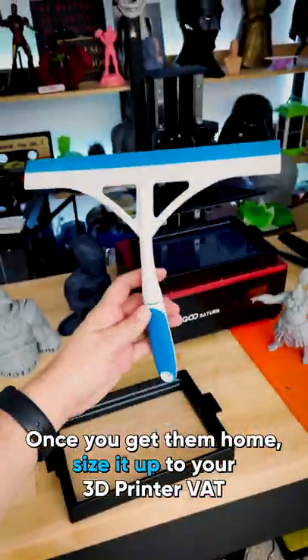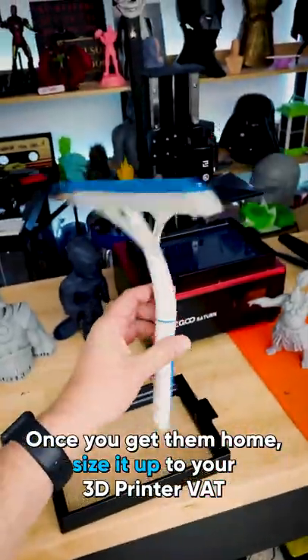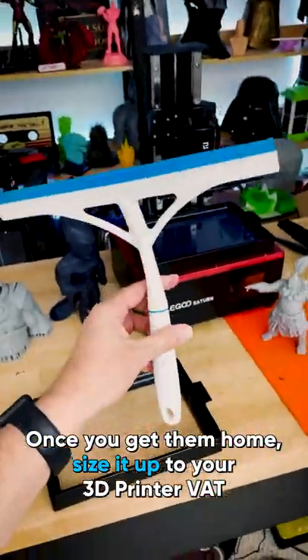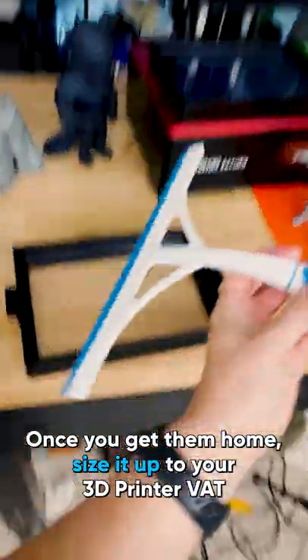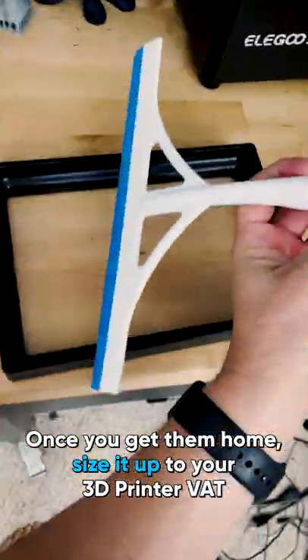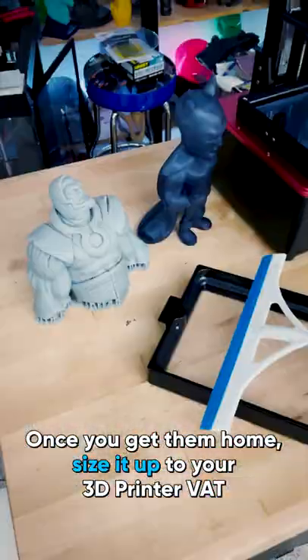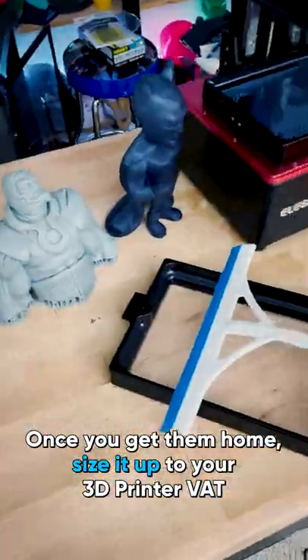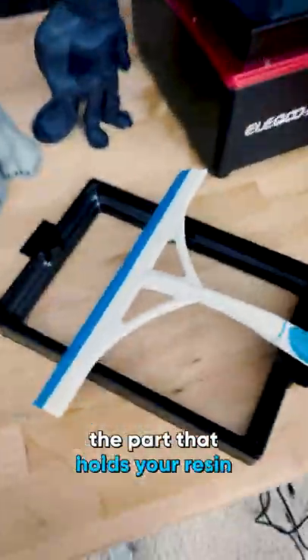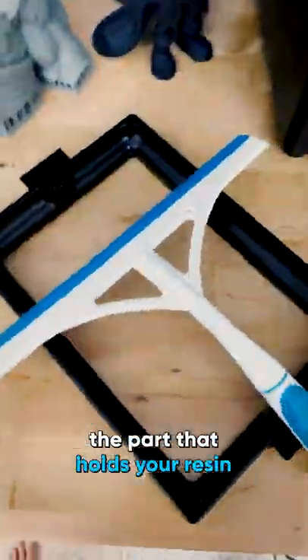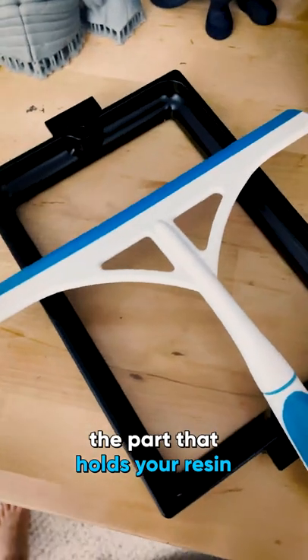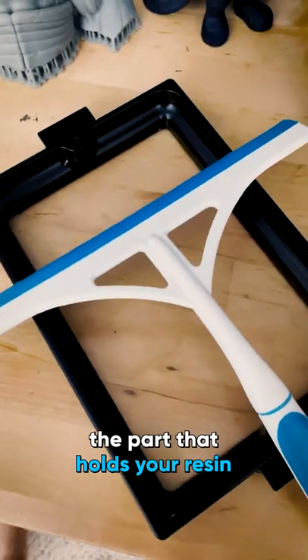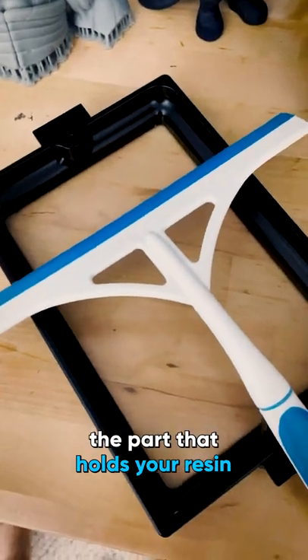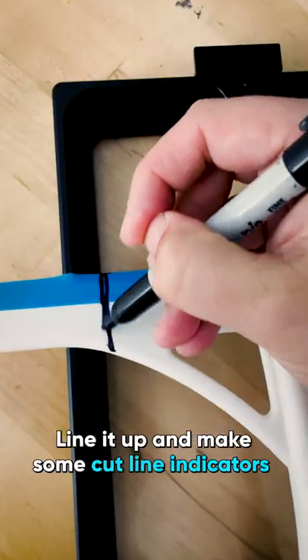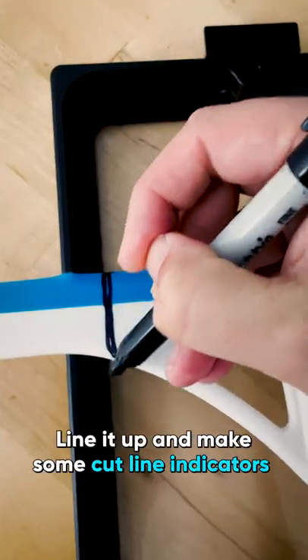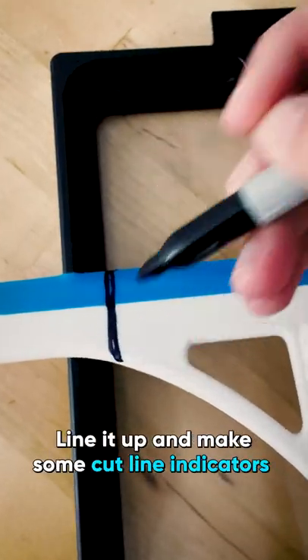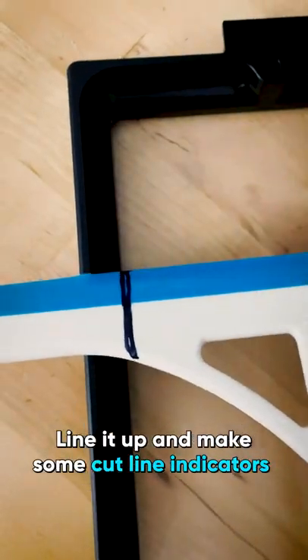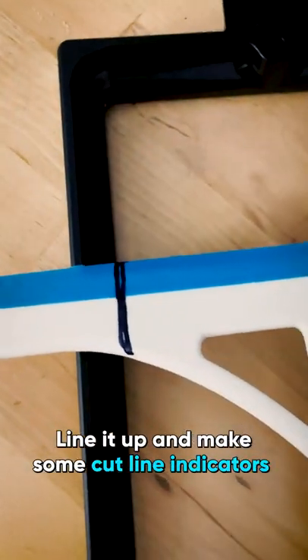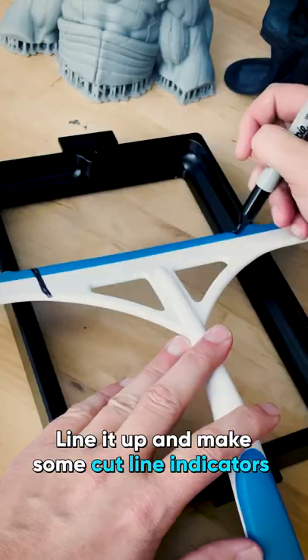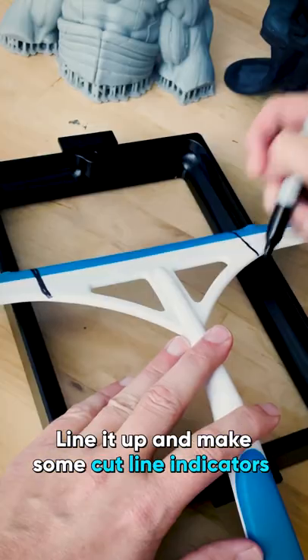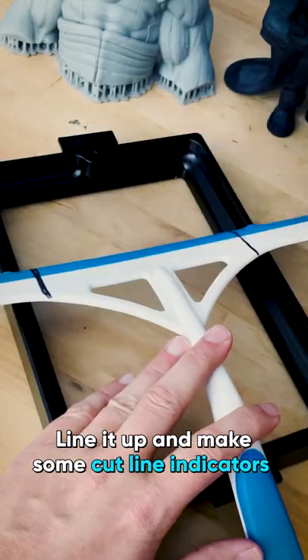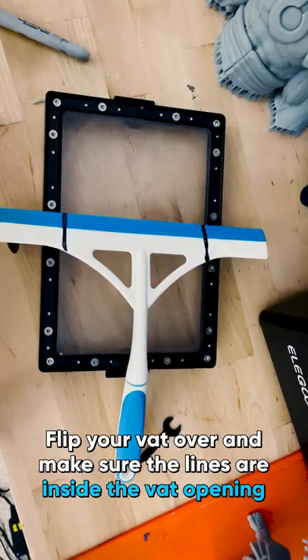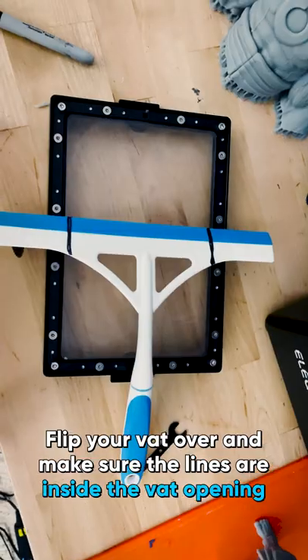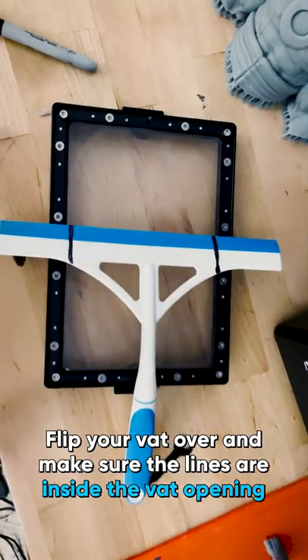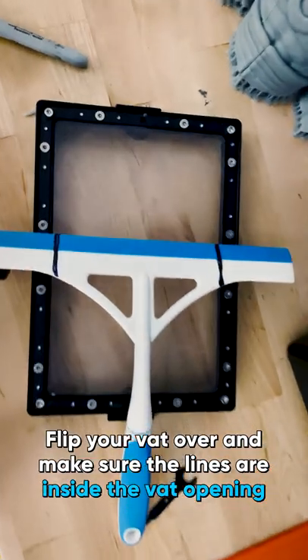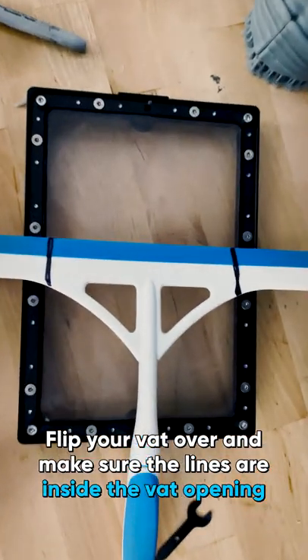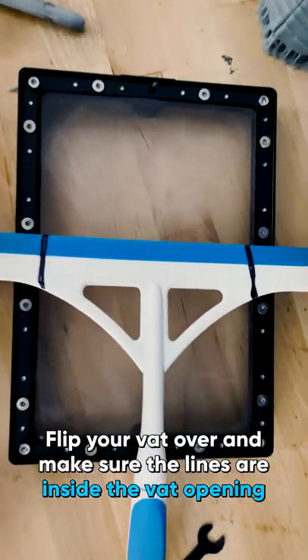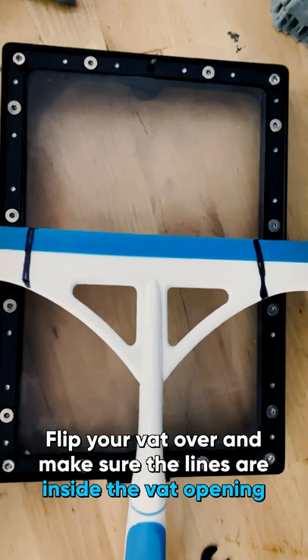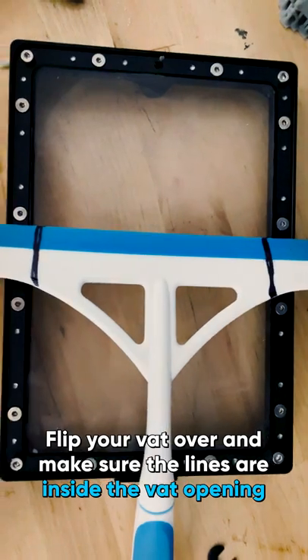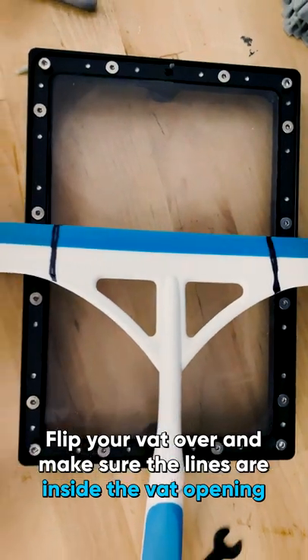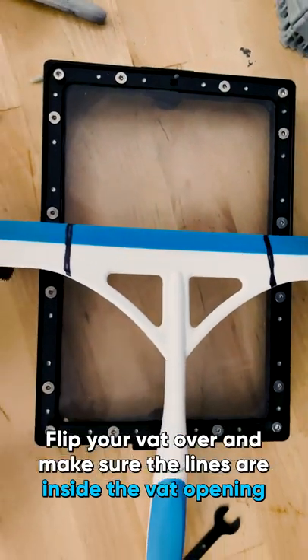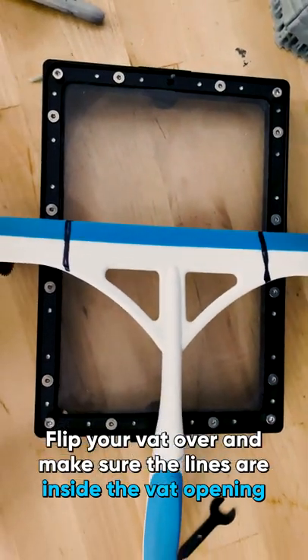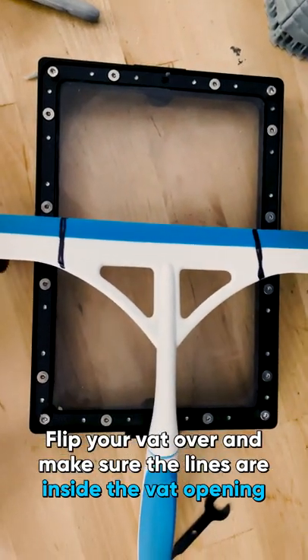Once you get them home, size them up to your resin 3D printer vat — that's the part that holds all of the resin. Line it up and make some cut line indicators. Flip your vat over and make sure that the lines are inside of the vat opening.